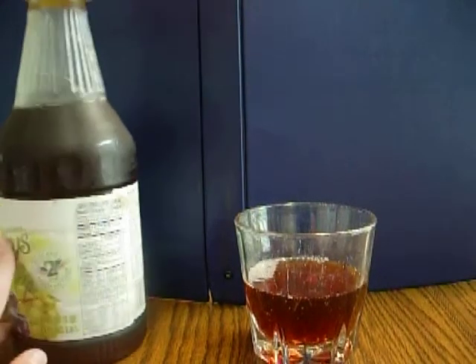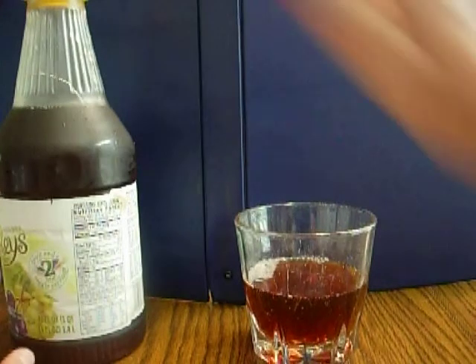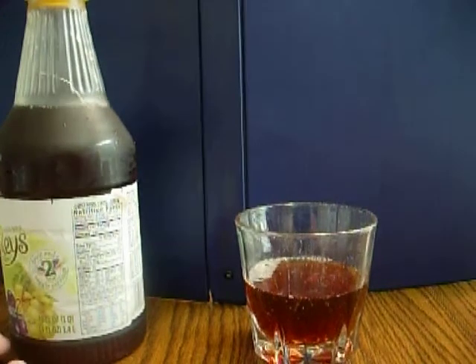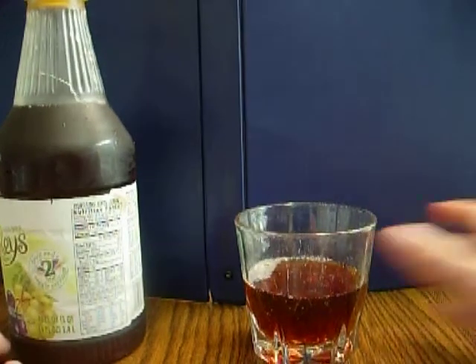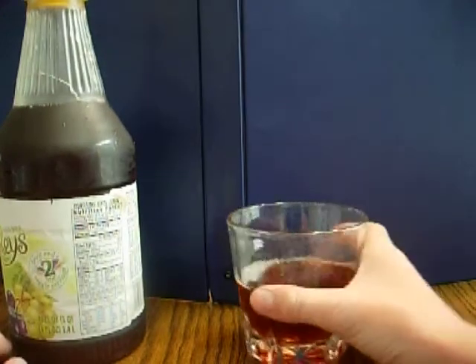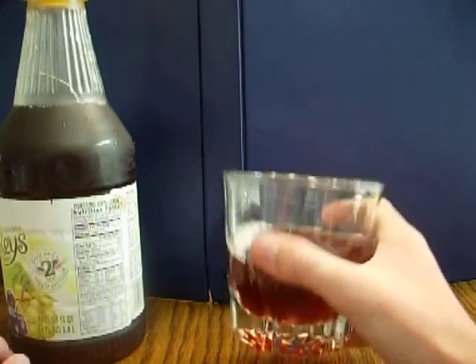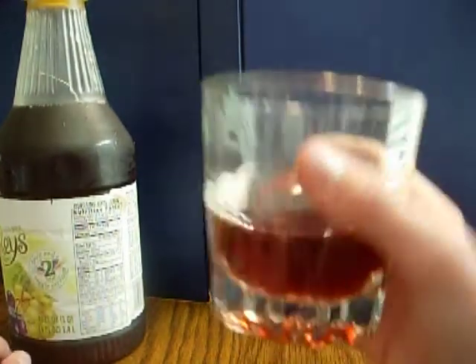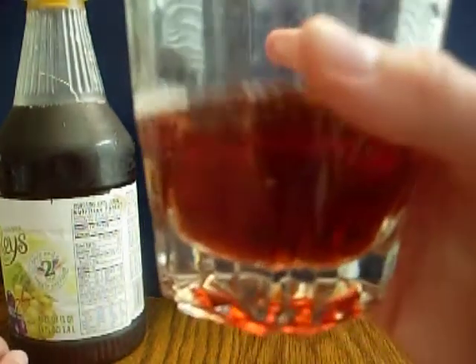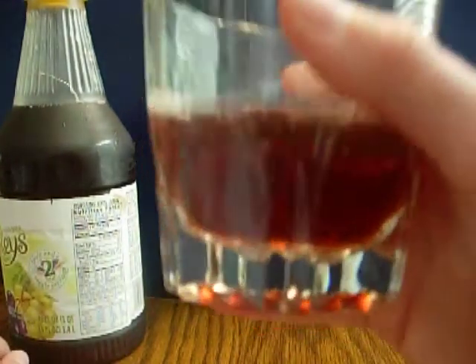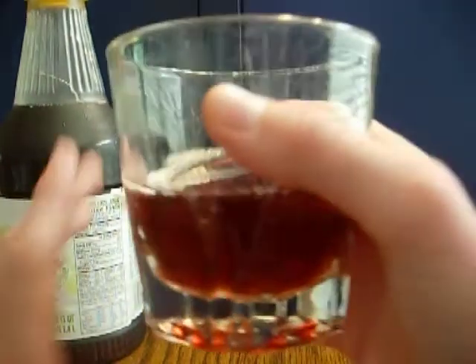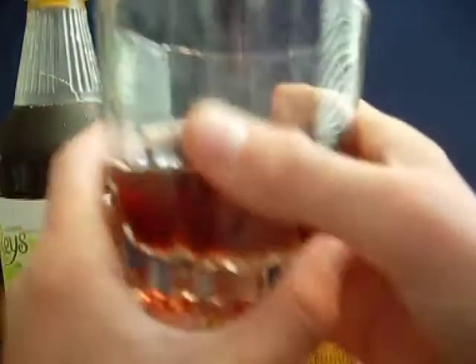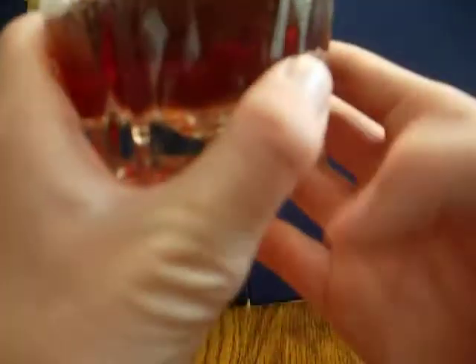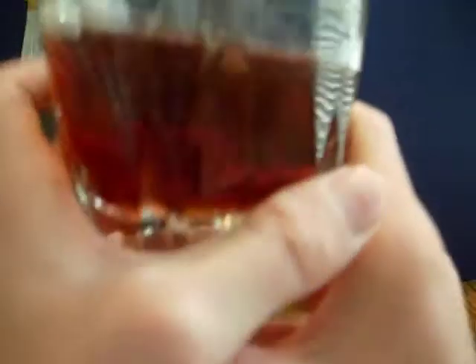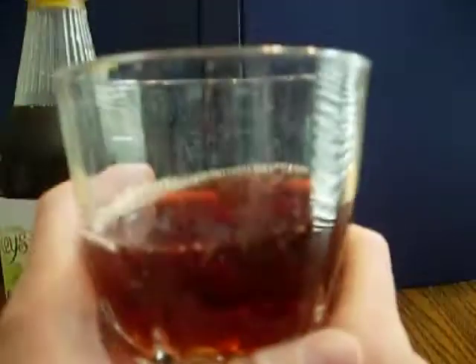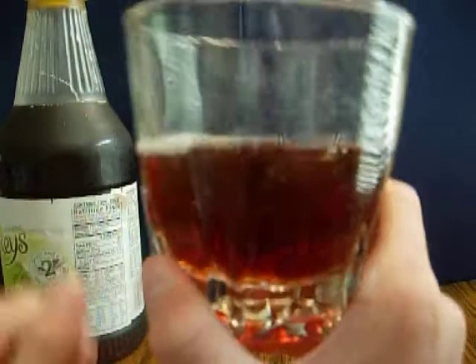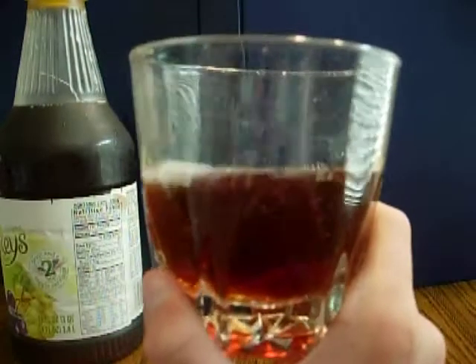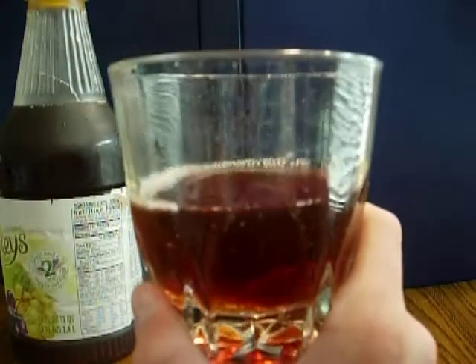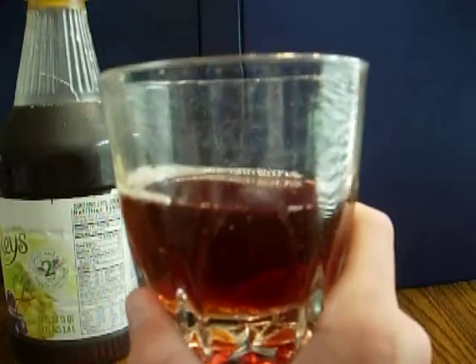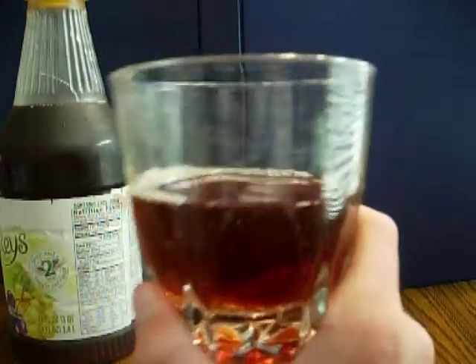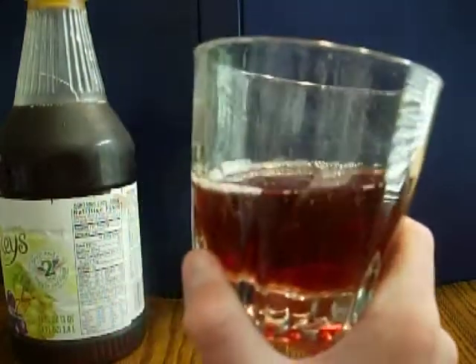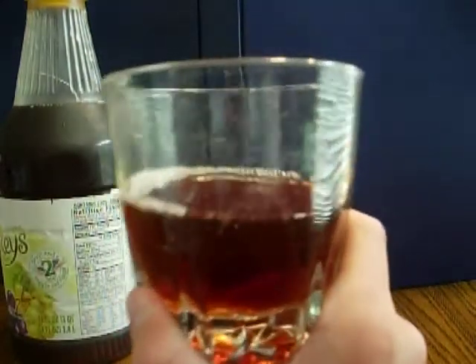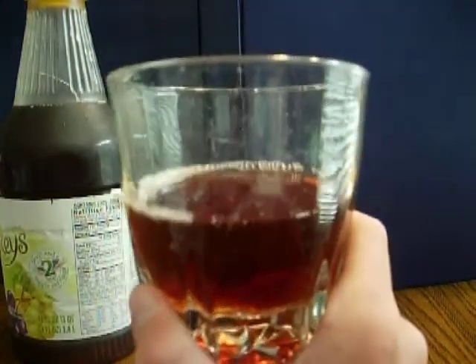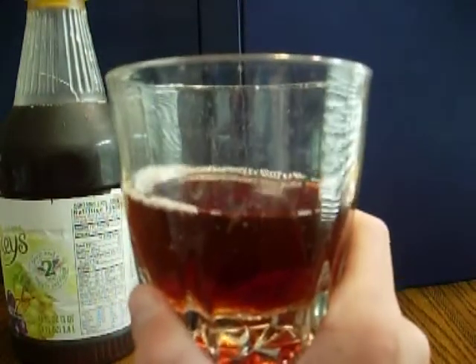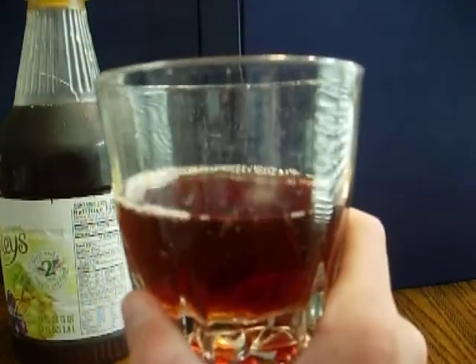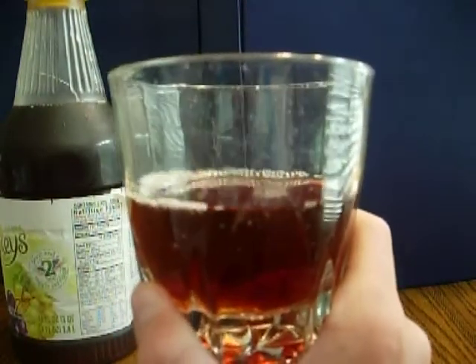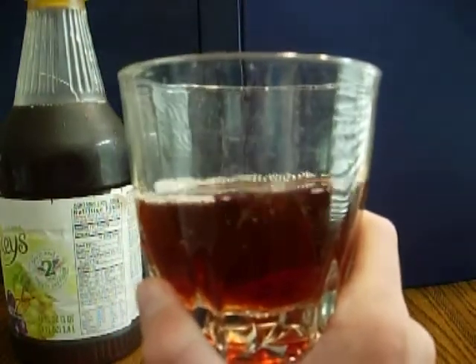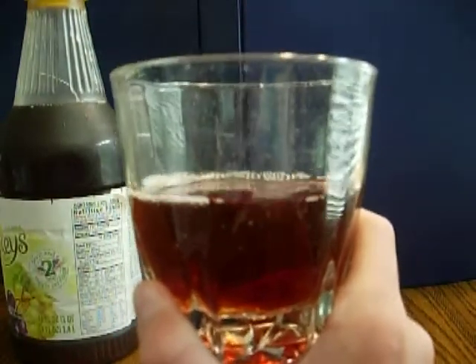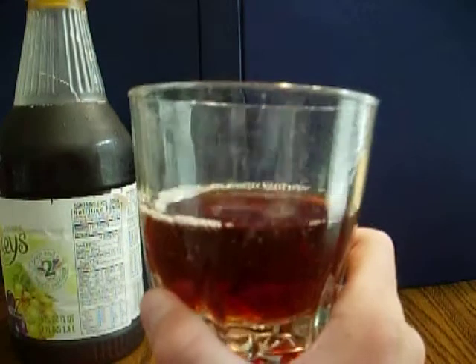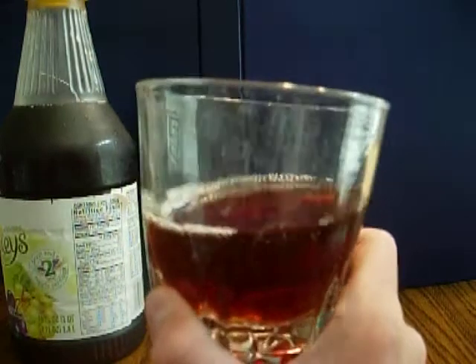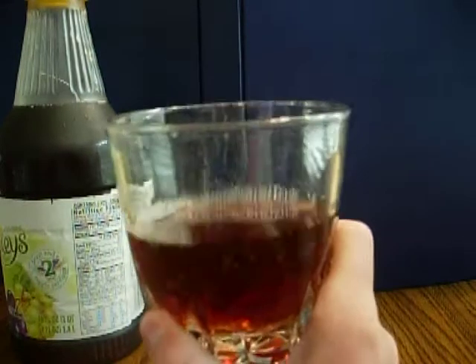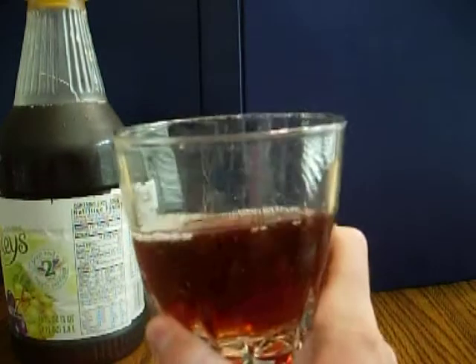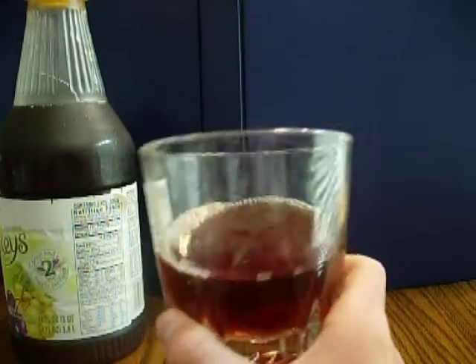This color is a bit interesting. It looks like the color of sweet tea — that's what it looks like. It's got a little fizz going on. I mean, of course, it smells like grape.